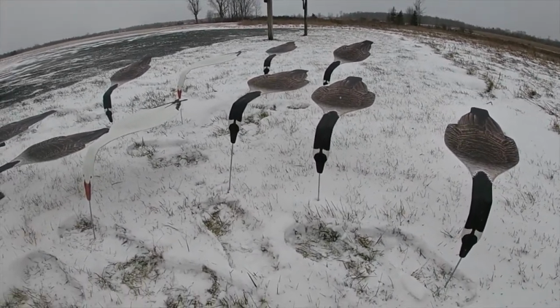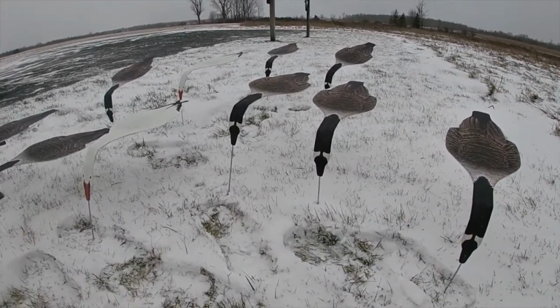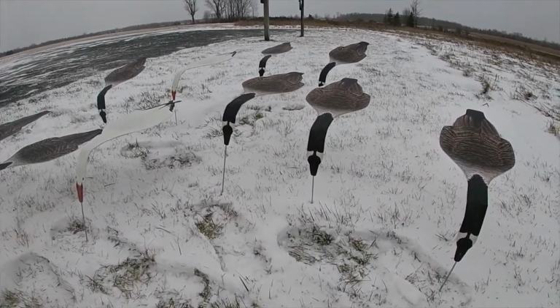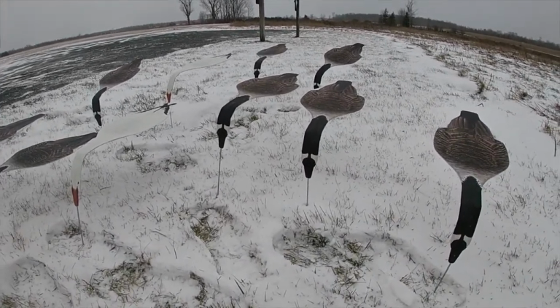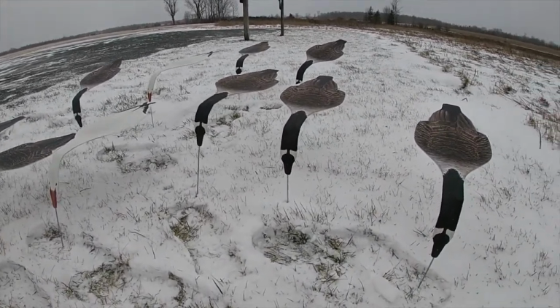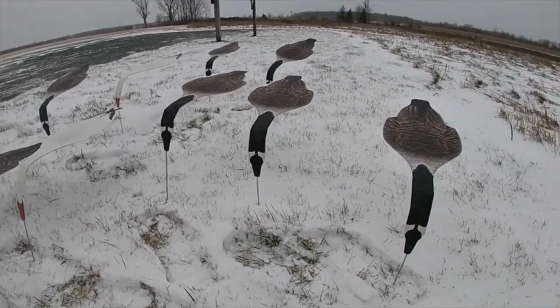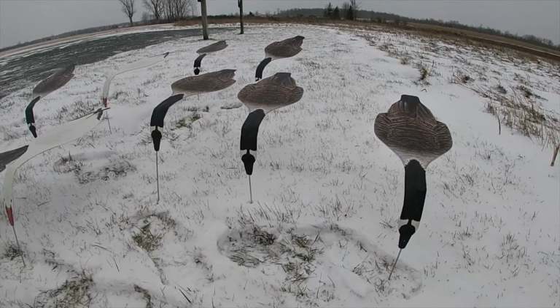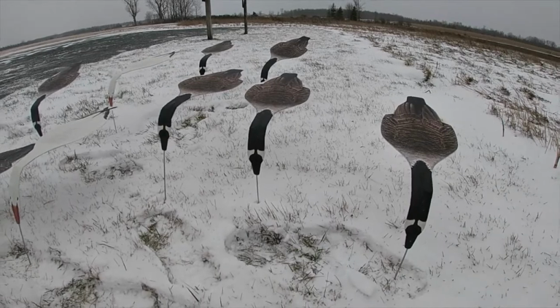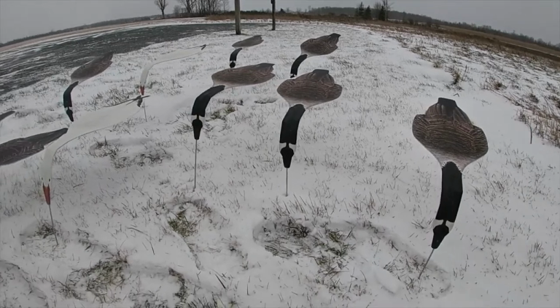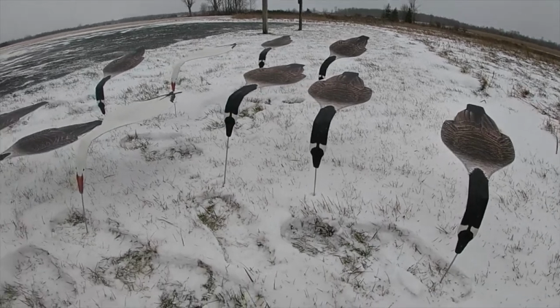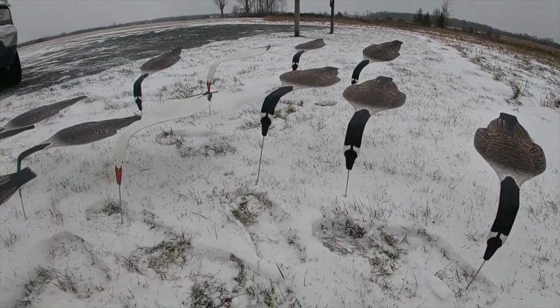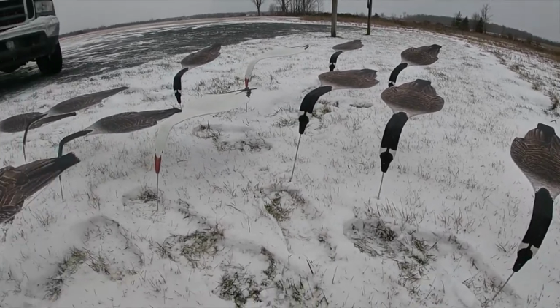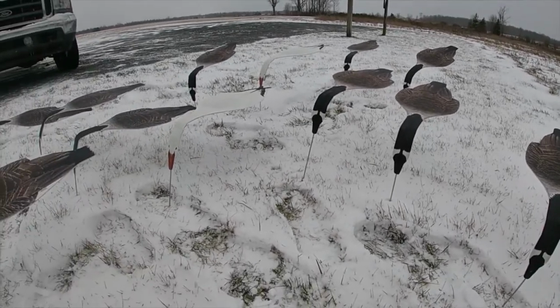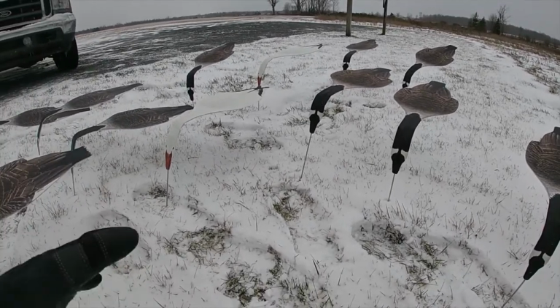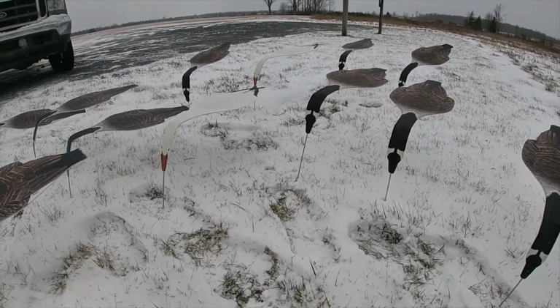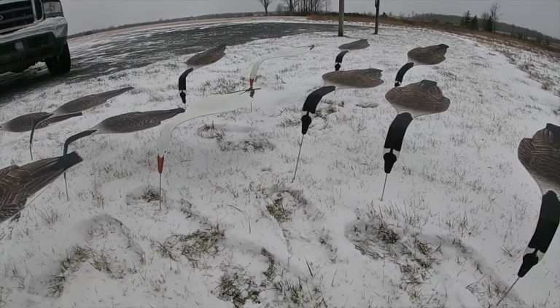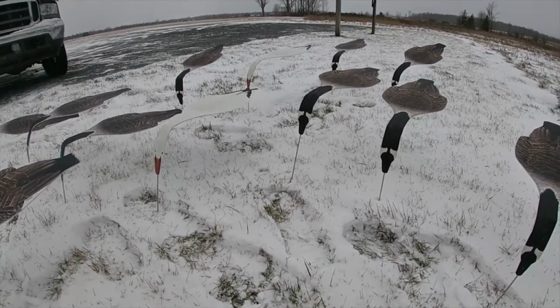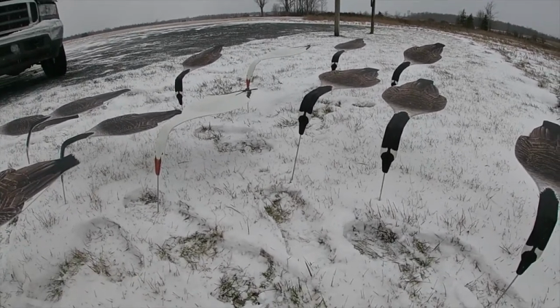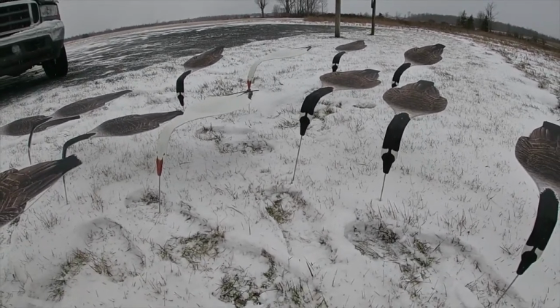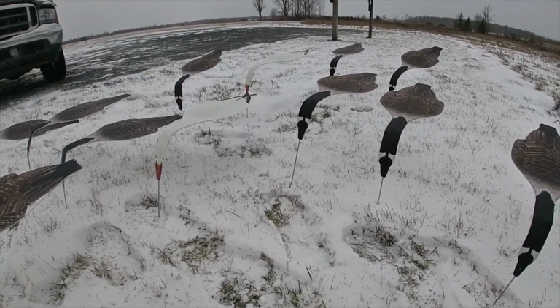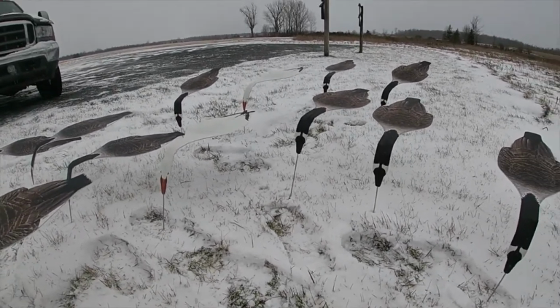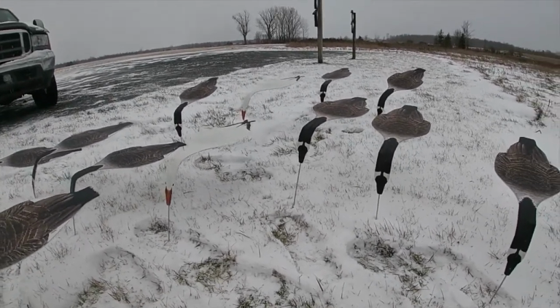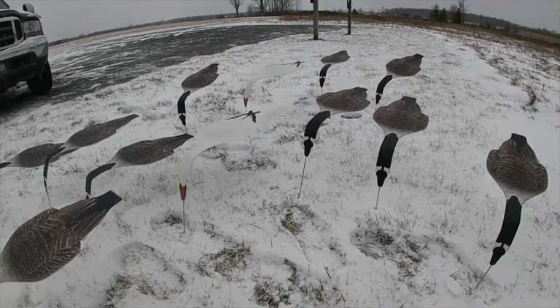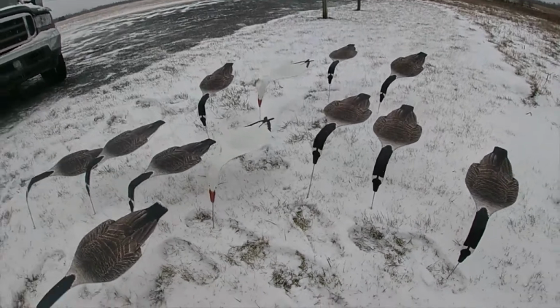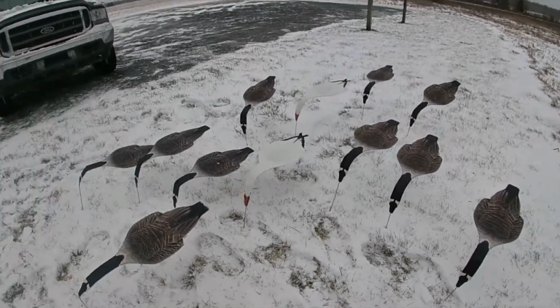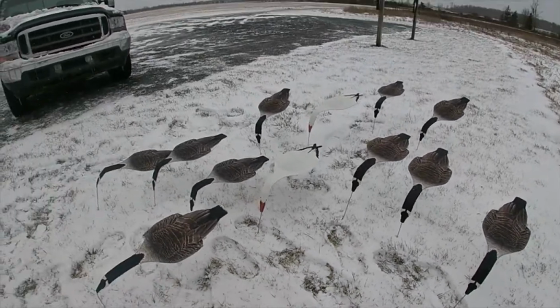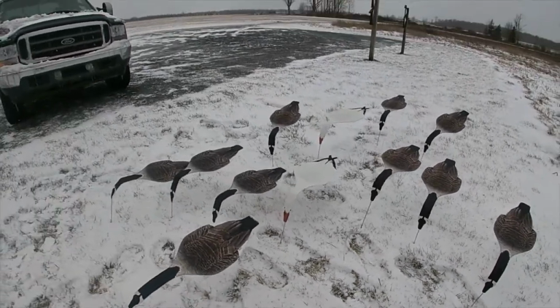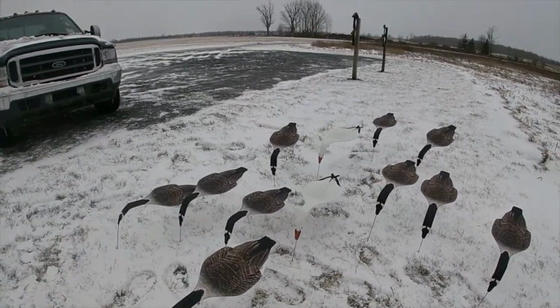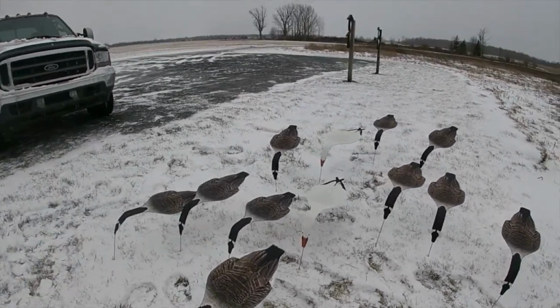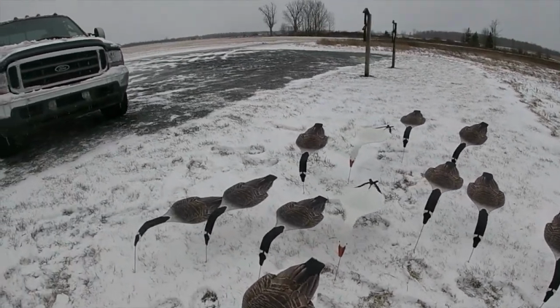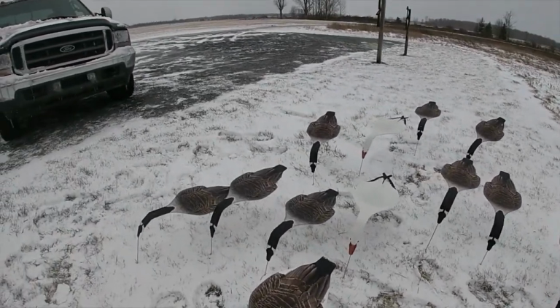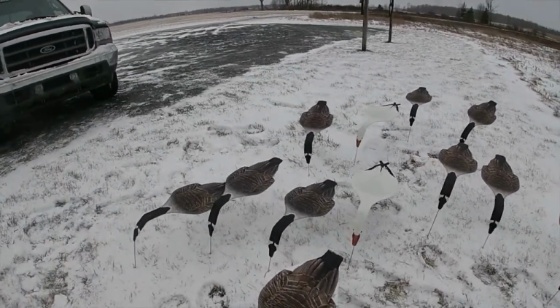All the top-down decoys are made right here in the United States — not from any other country. They're made right in Illinois and they ship from Illinois straight to your front door.